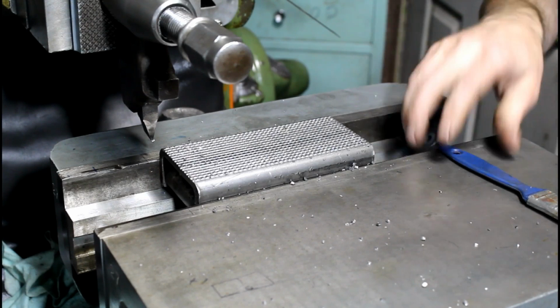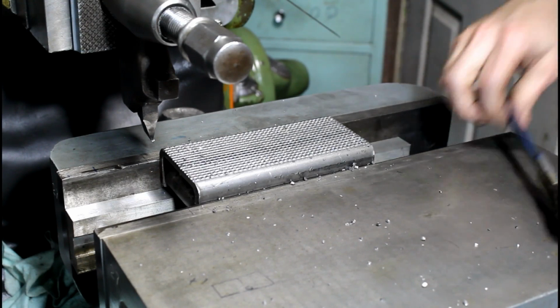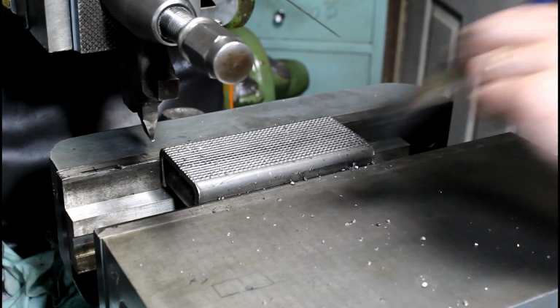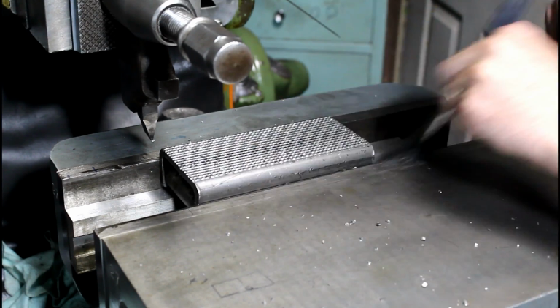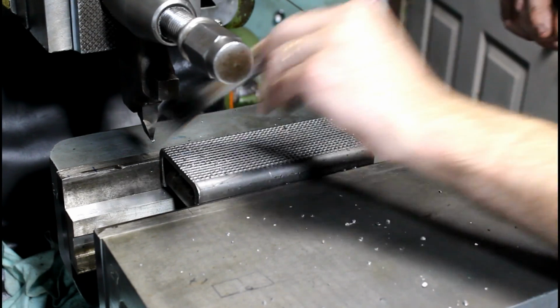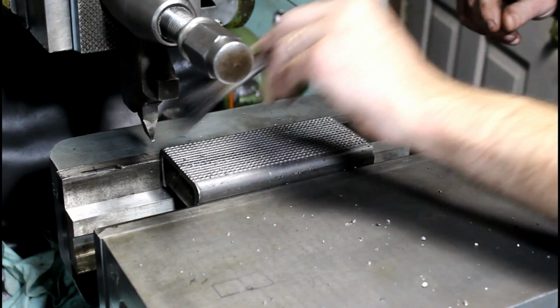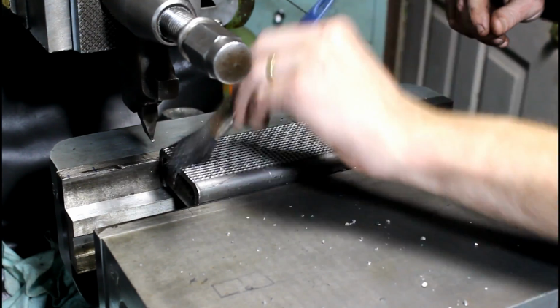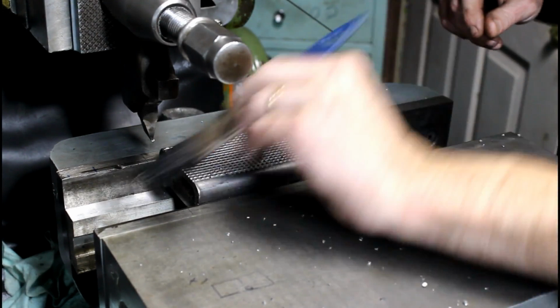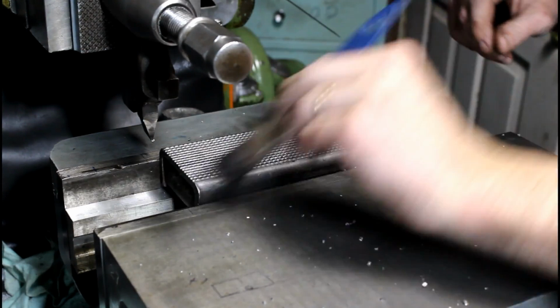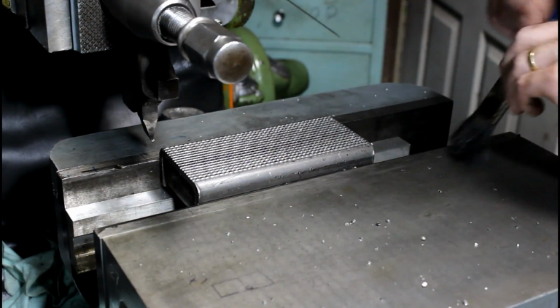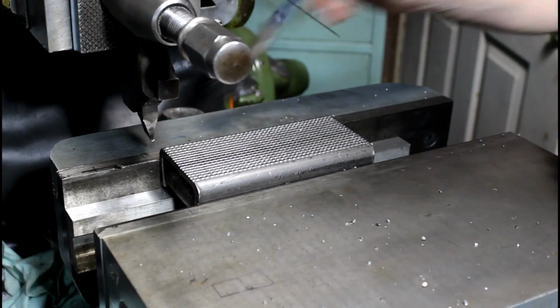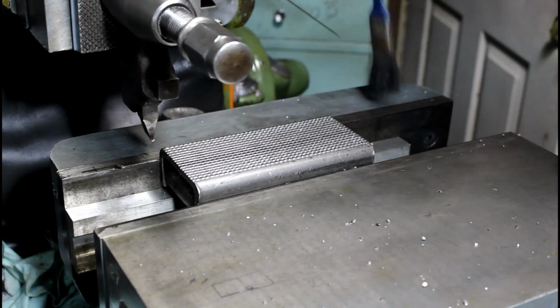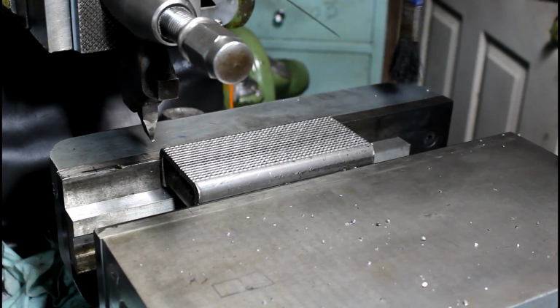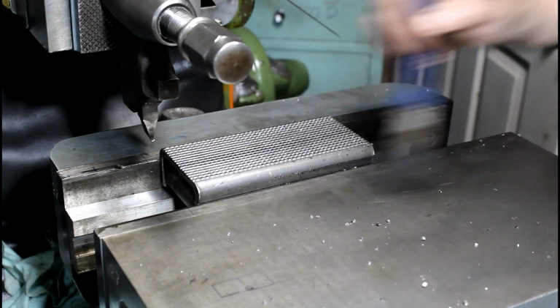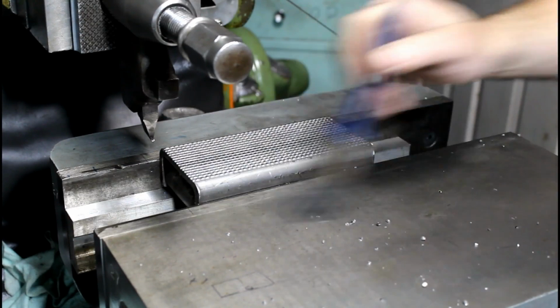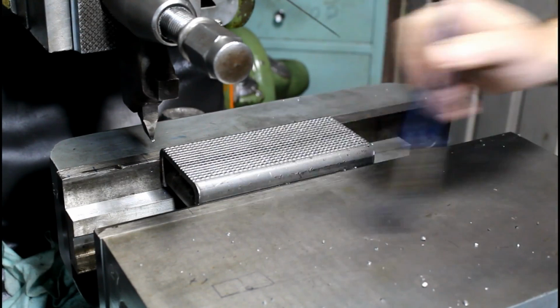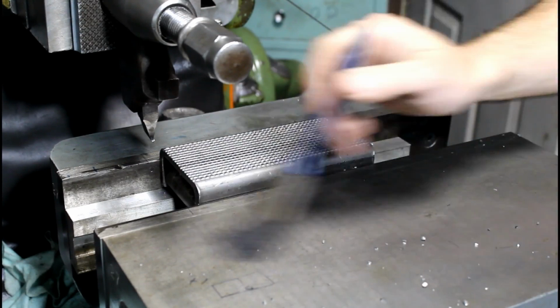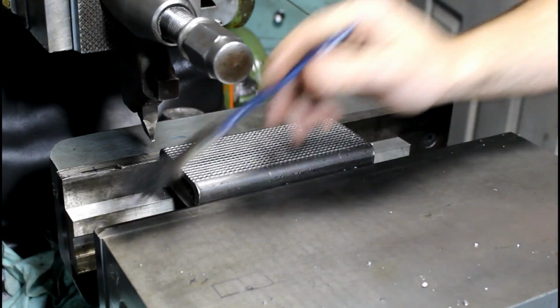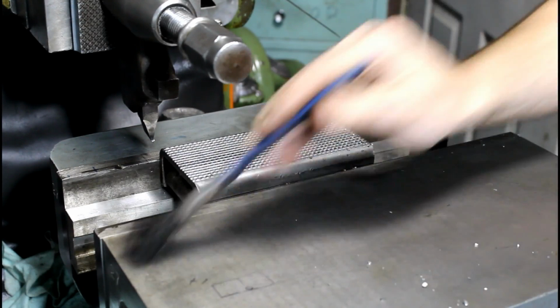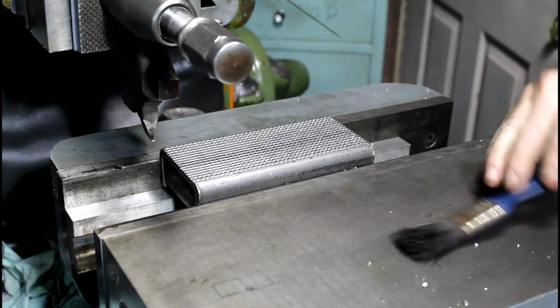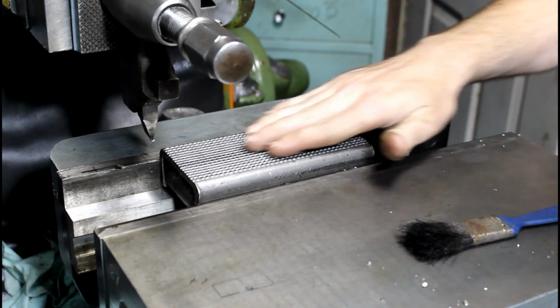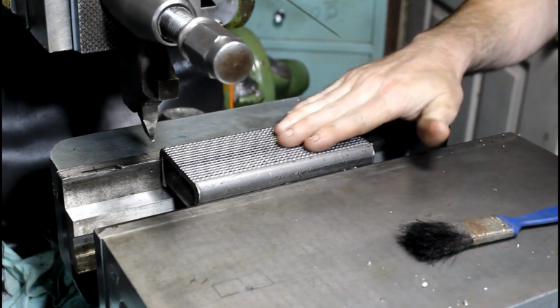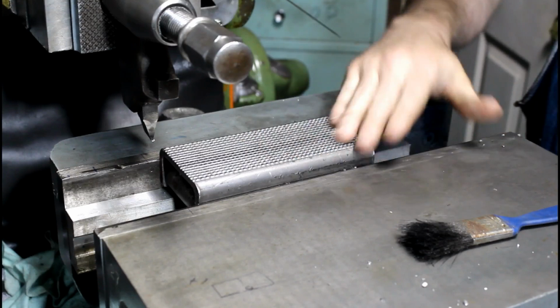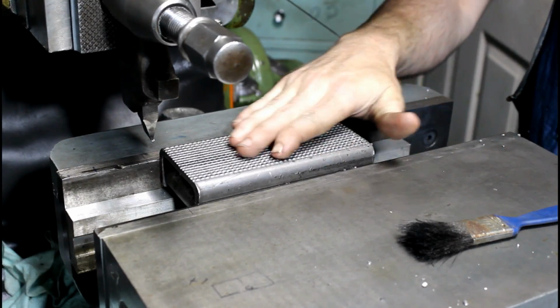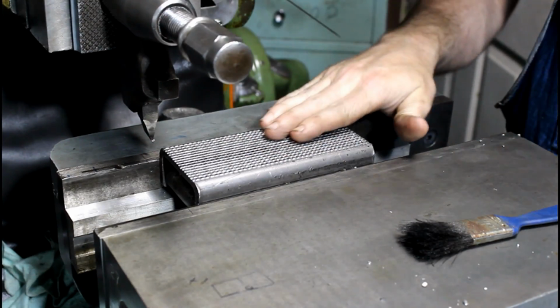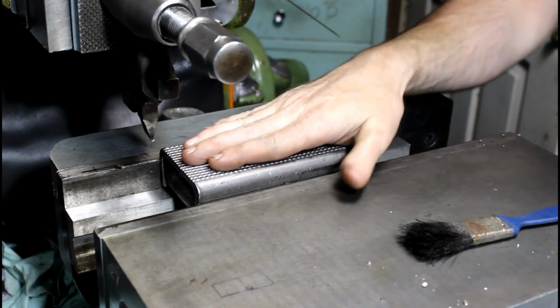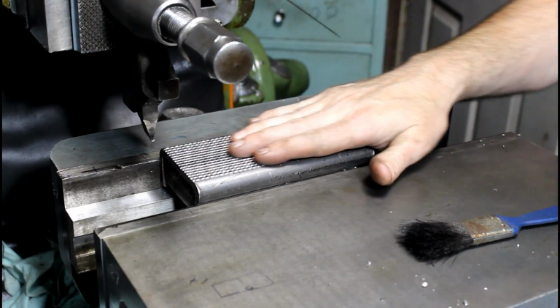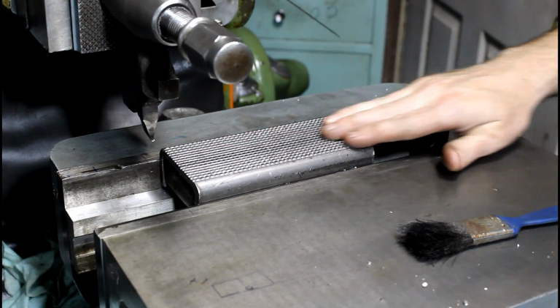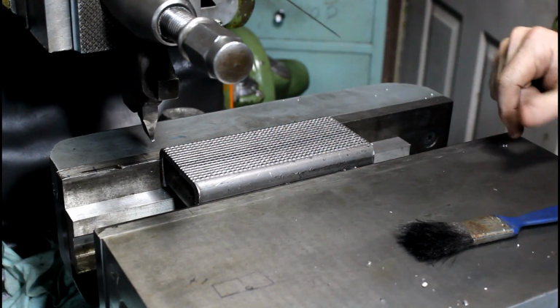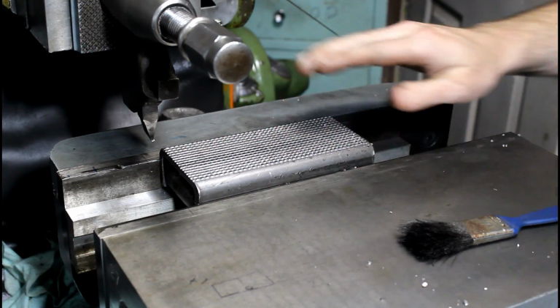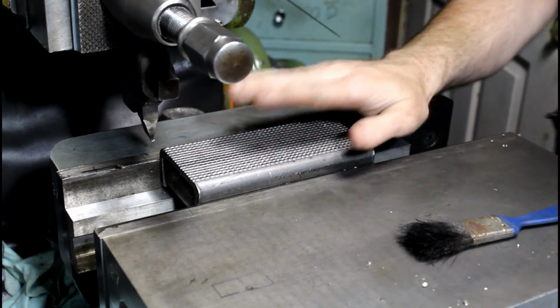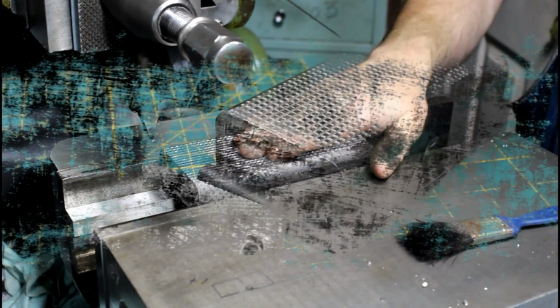That's it — that's one of four. Works really well, shouldn't slide around on that. Let's go over to the bench and look at it.